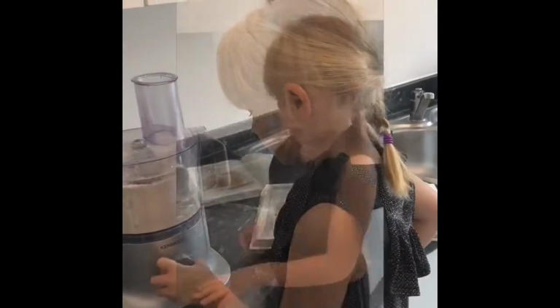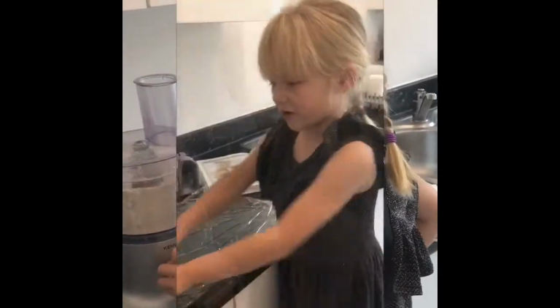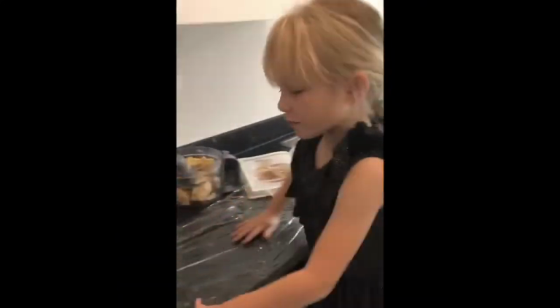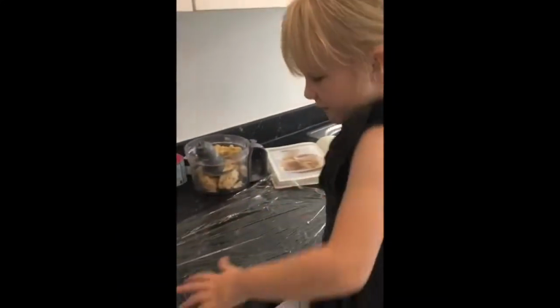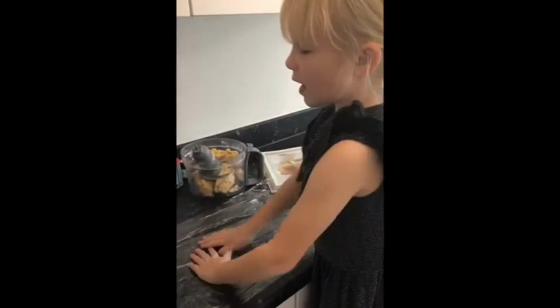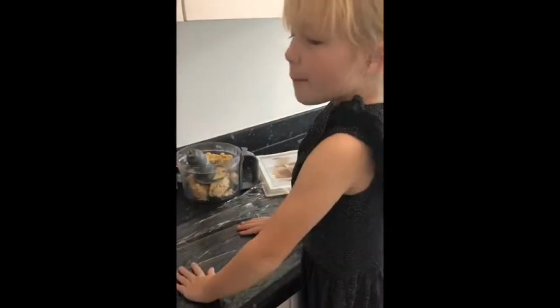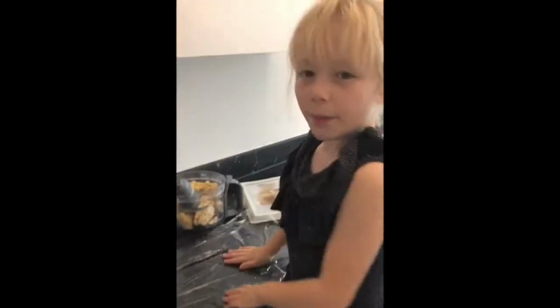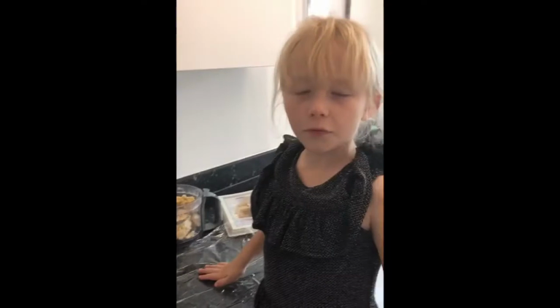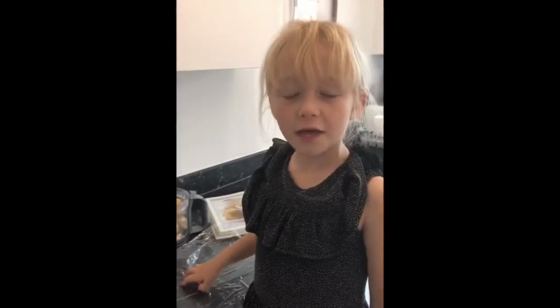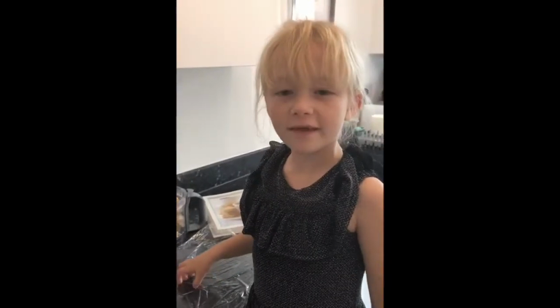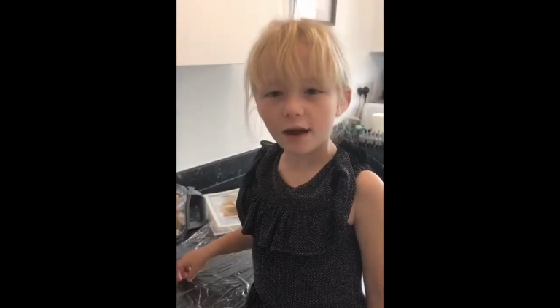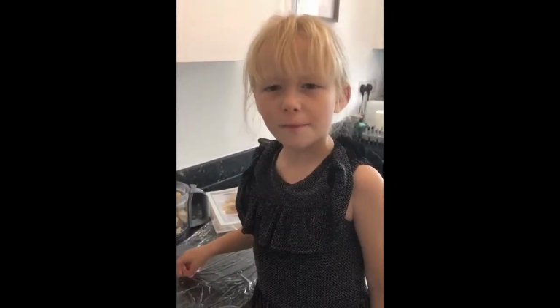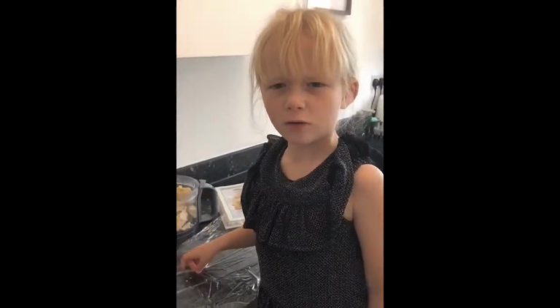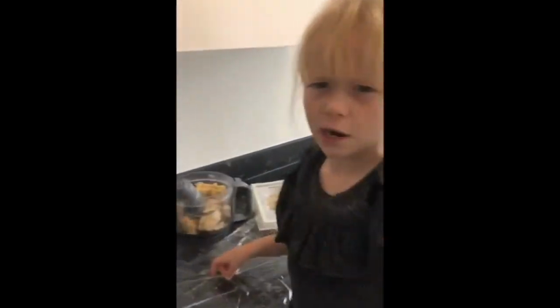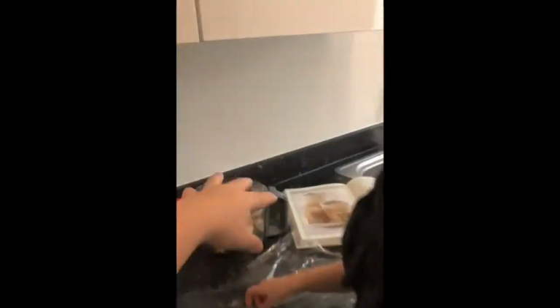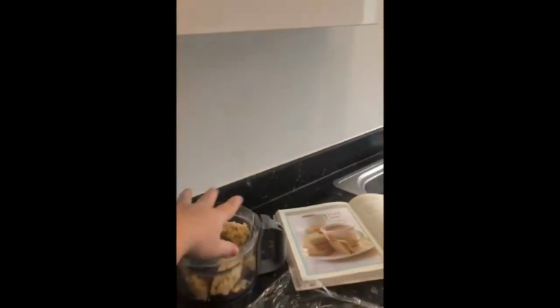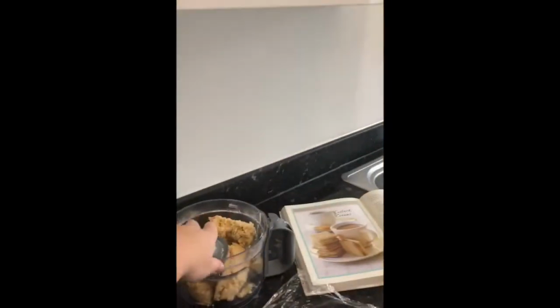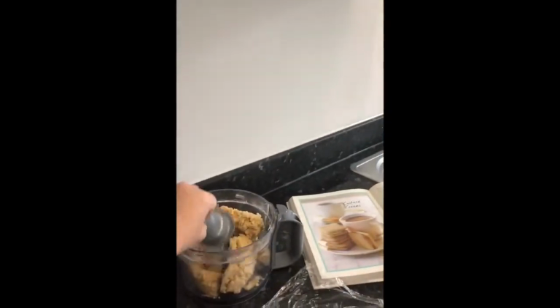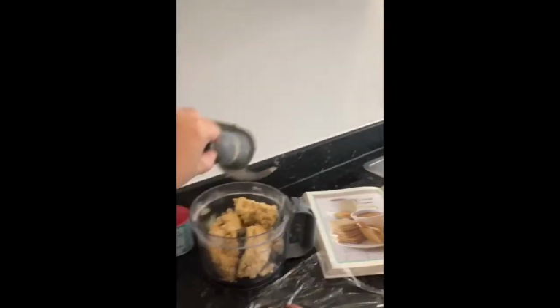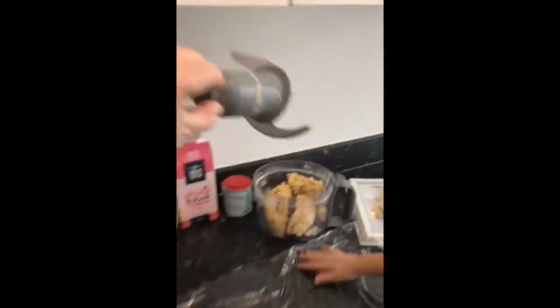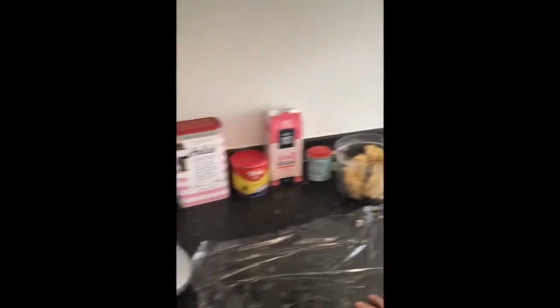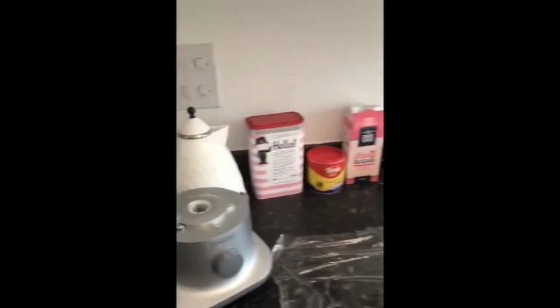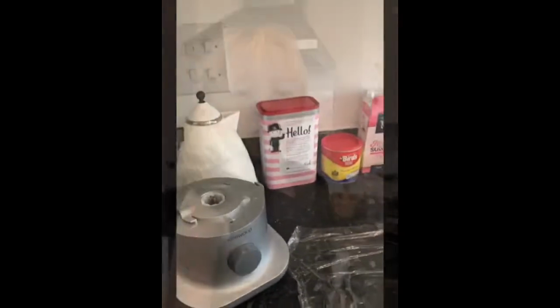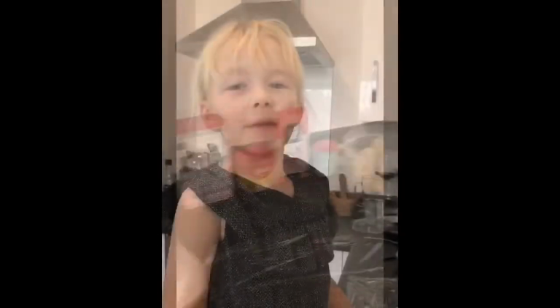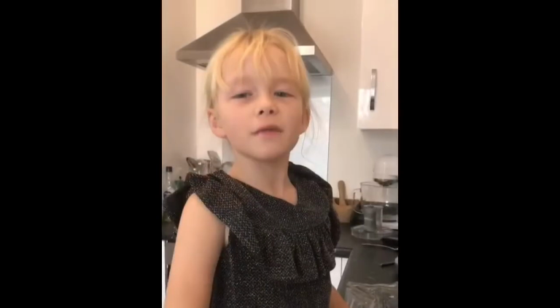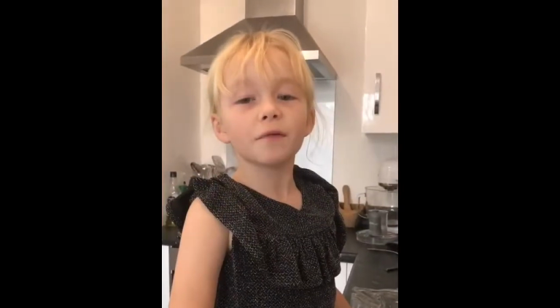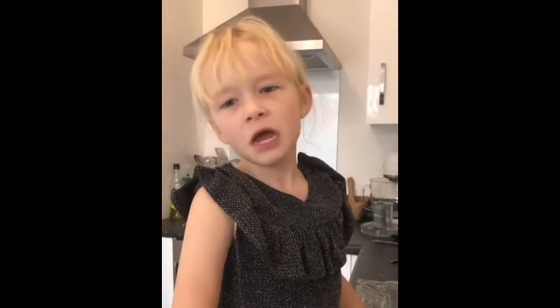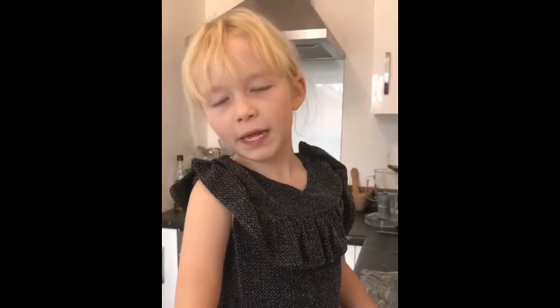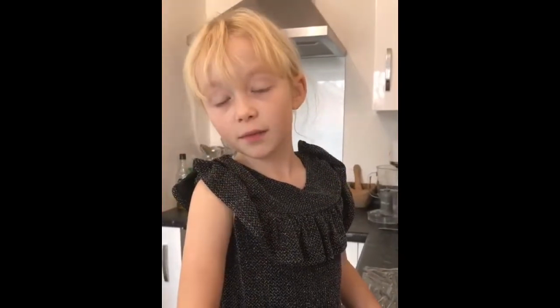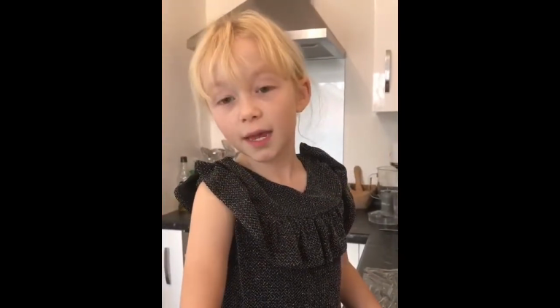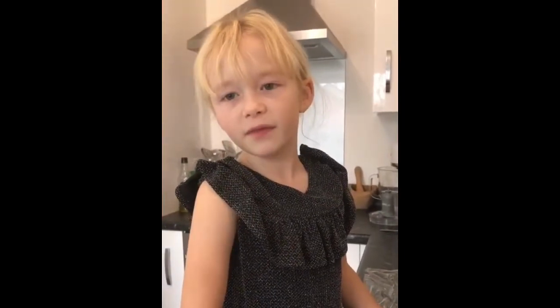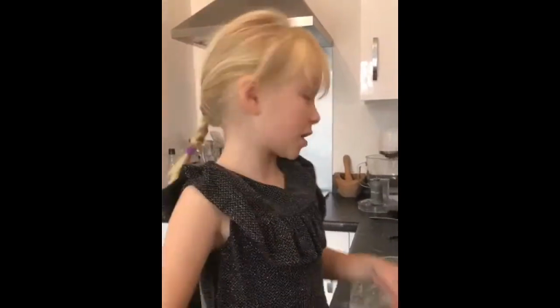I've rolled the dough out but my mummy will take away the knife because it's sharp. I need to wrap it up like a present so it can have some sleep in the fridge.